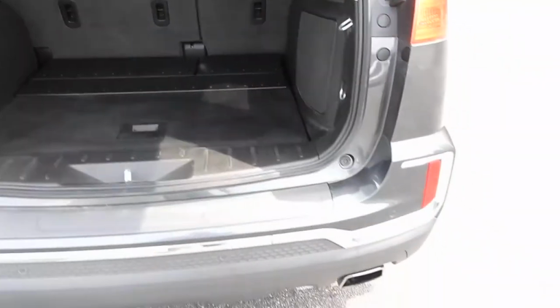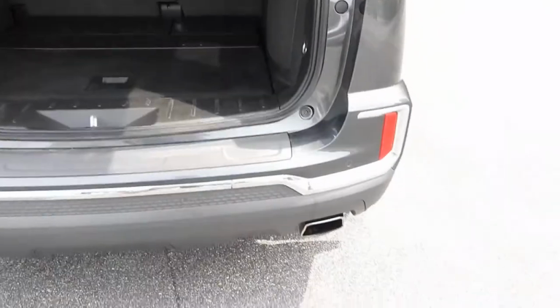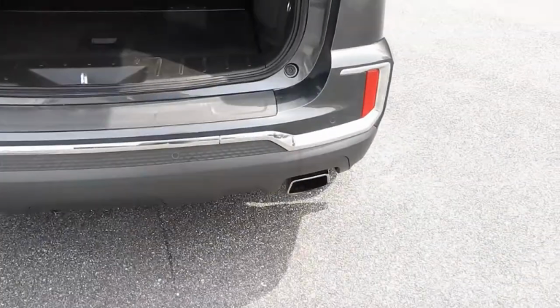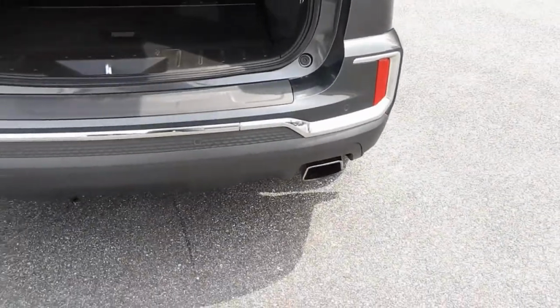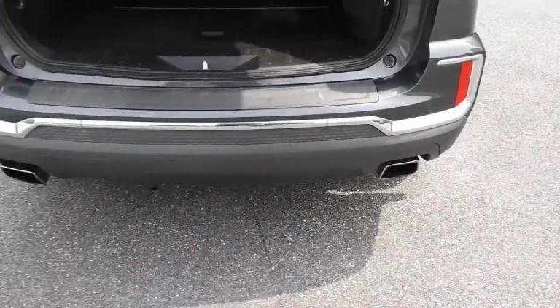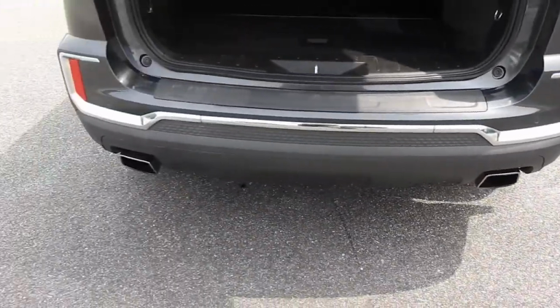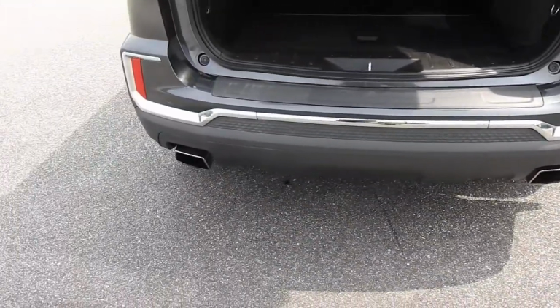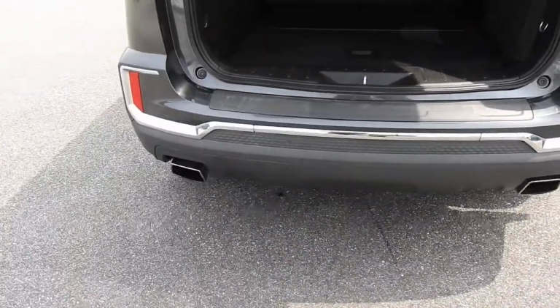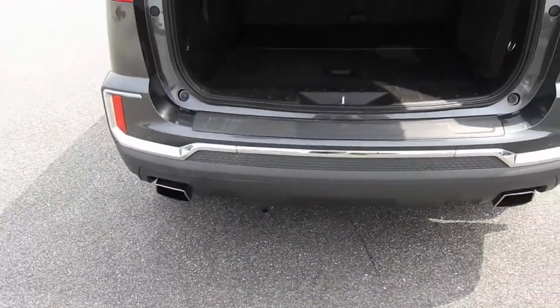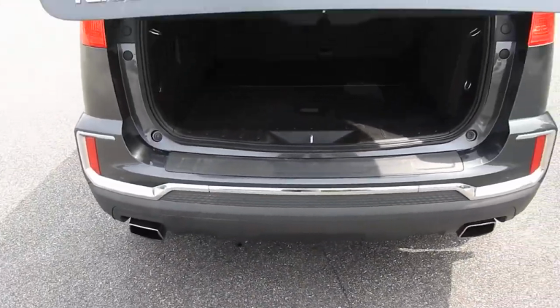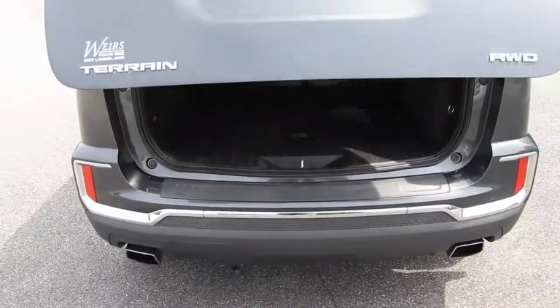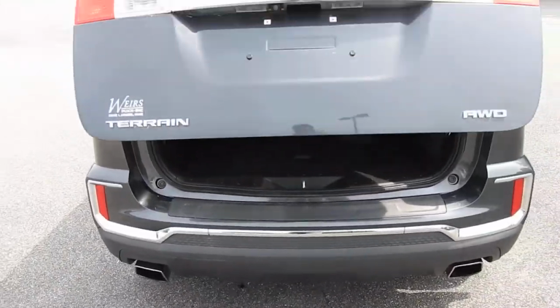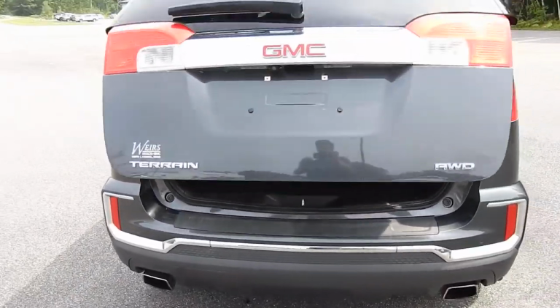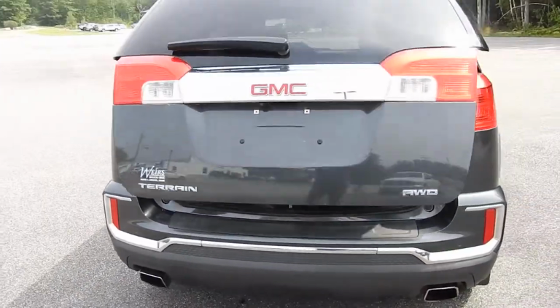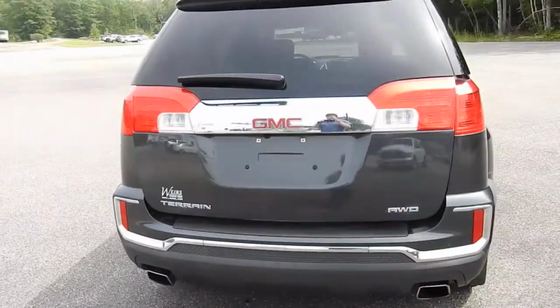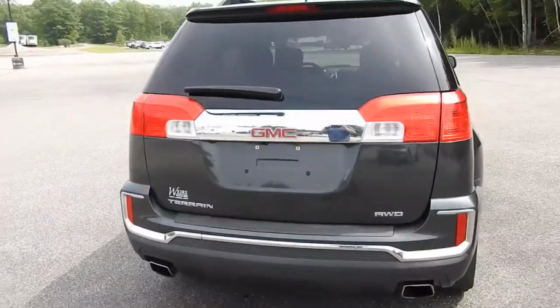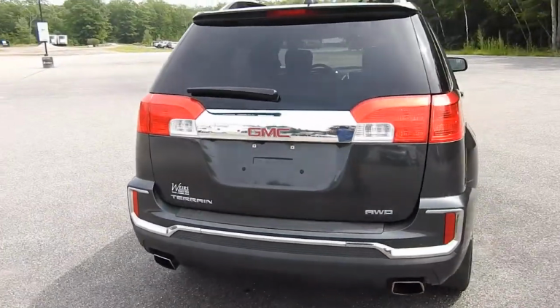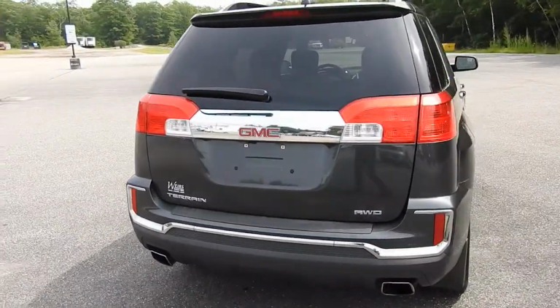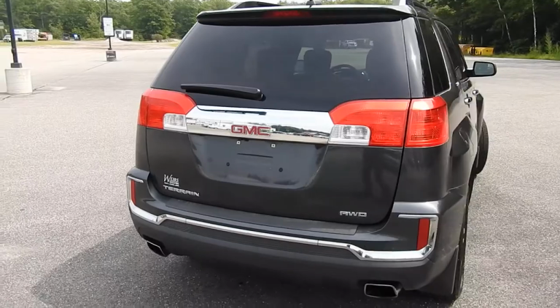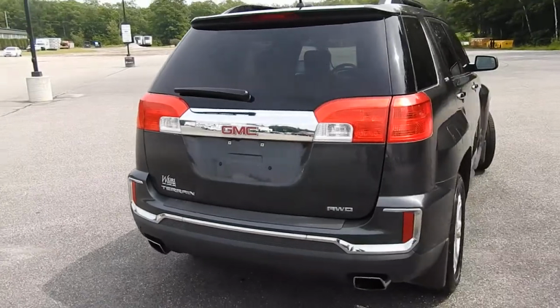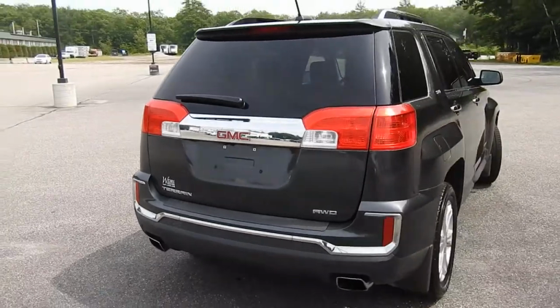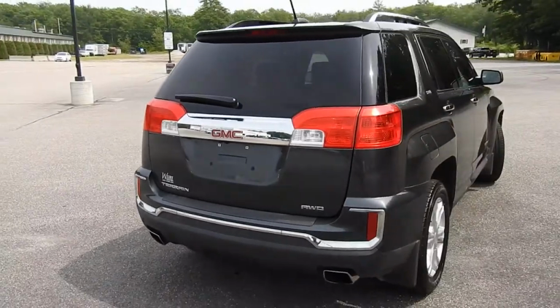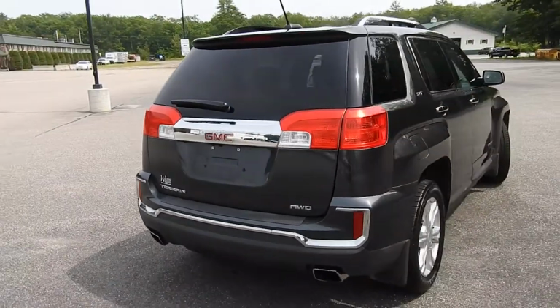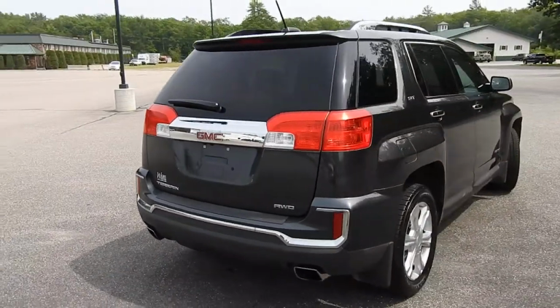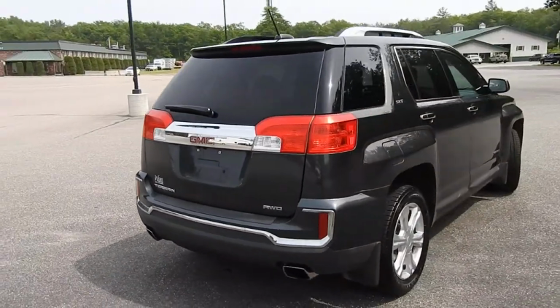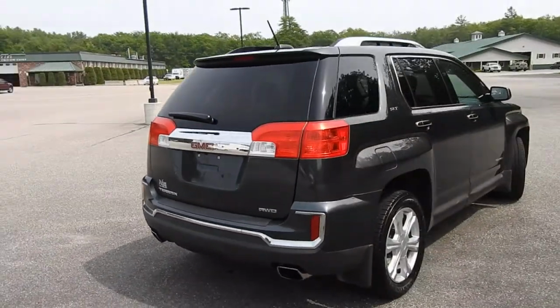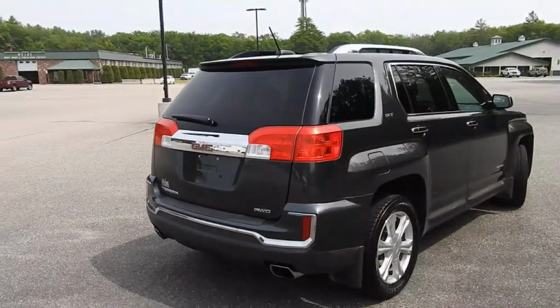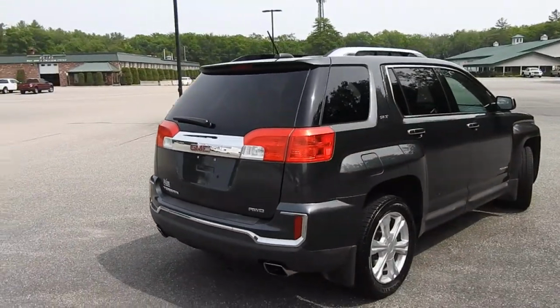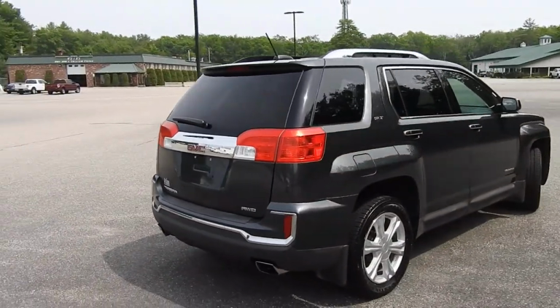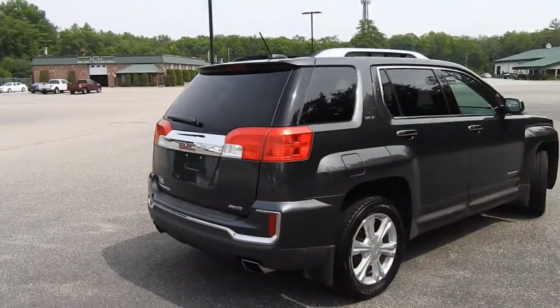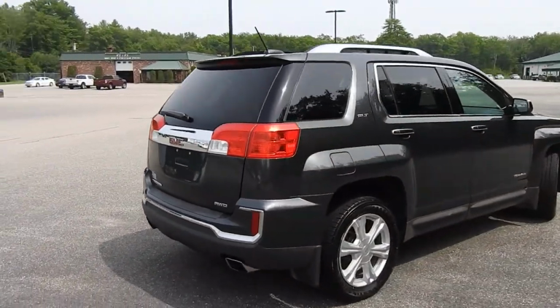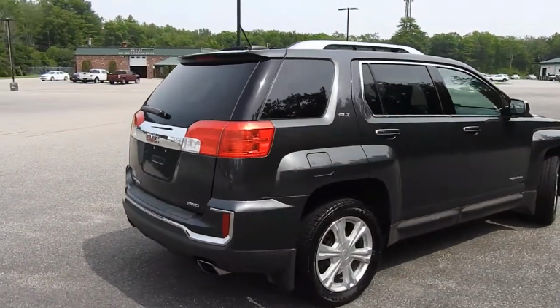As you can see, this vehicle has dual exhaust, so it does have the more powerful 3.6-liter V6 engine paired with that all-wheel drive system.